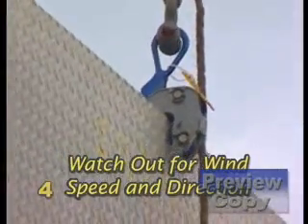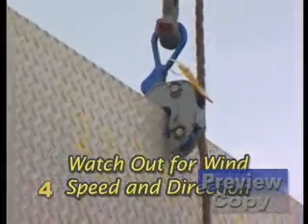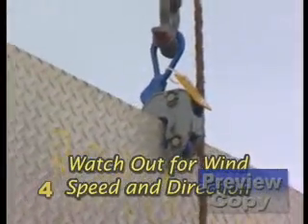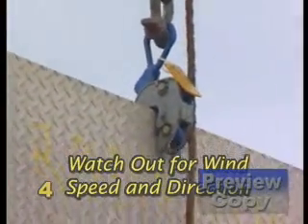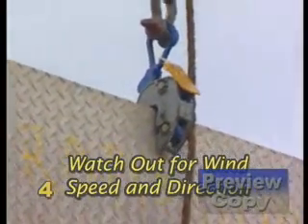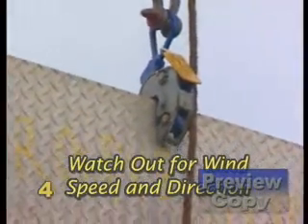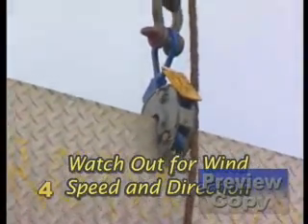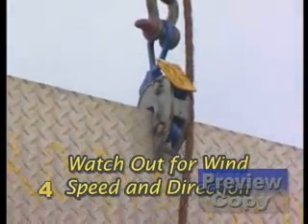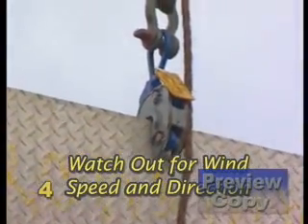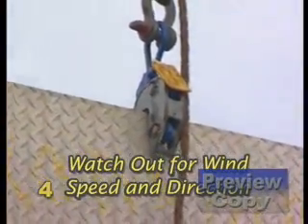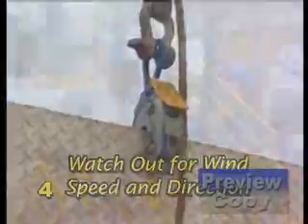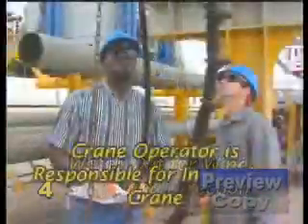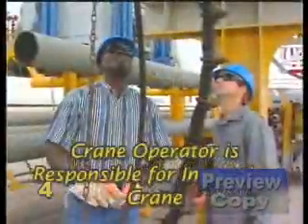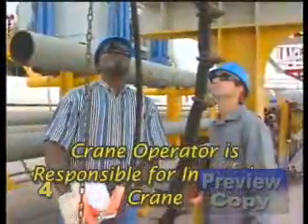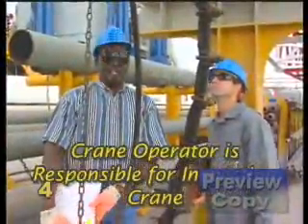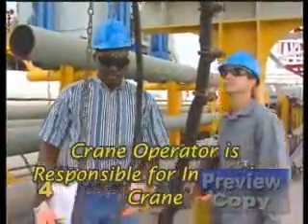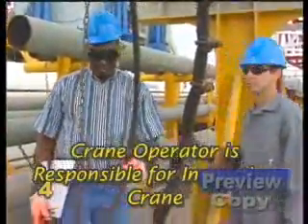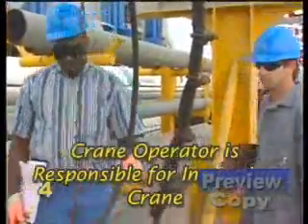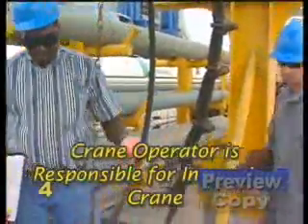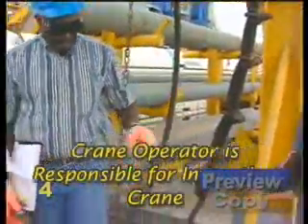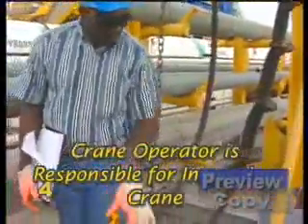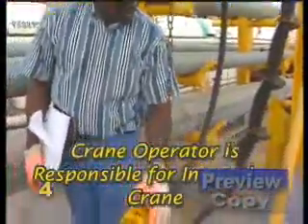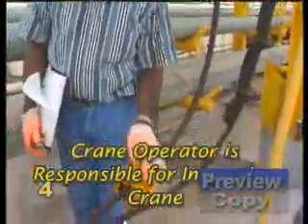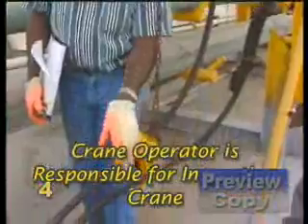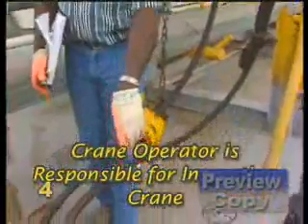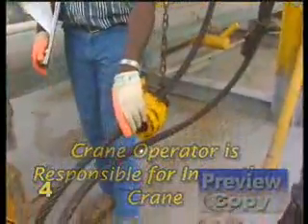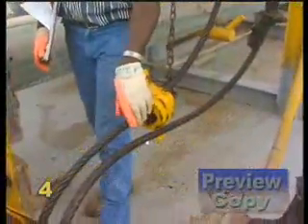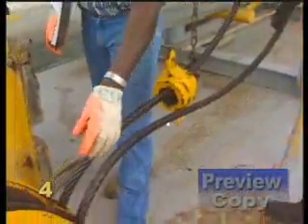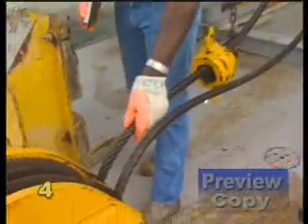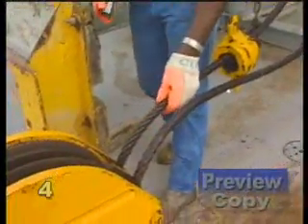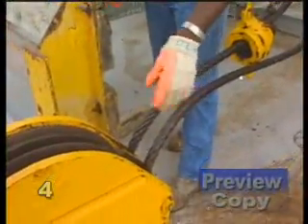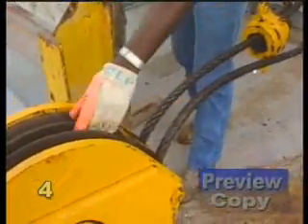Wind can cause spinning and adverse actions to the plate being transported. The crane operator is responsible for making sure that the crane is approved for personnel transfers and for inspecting all of its components thoroughly.